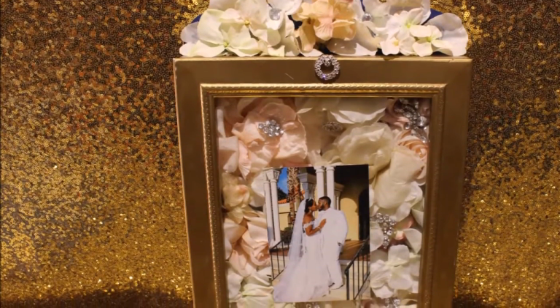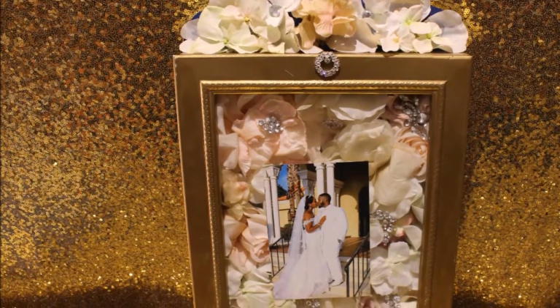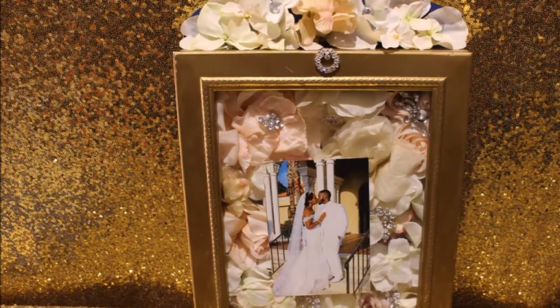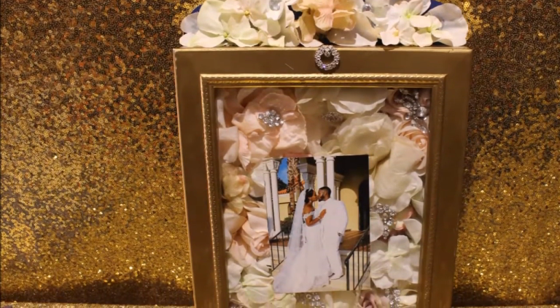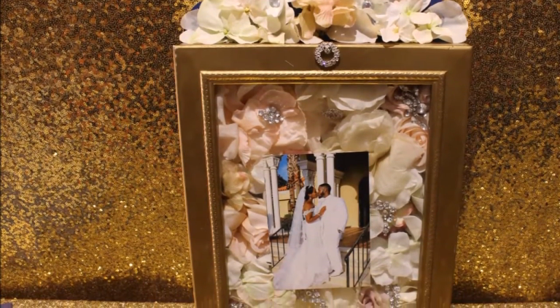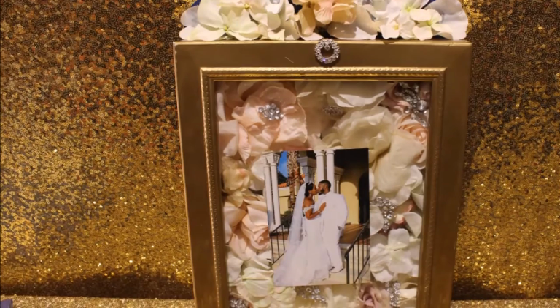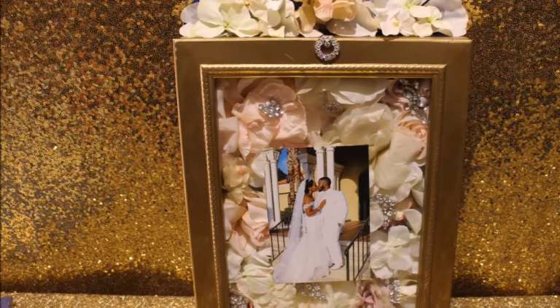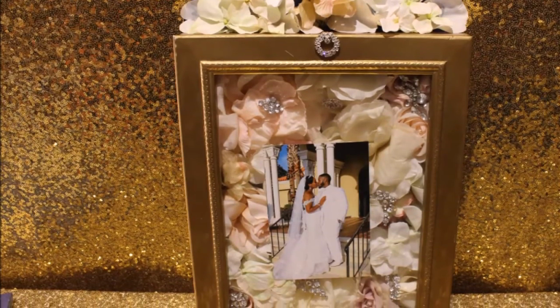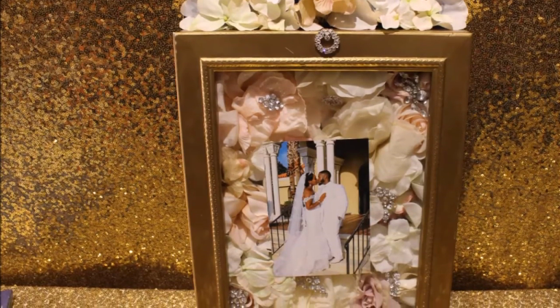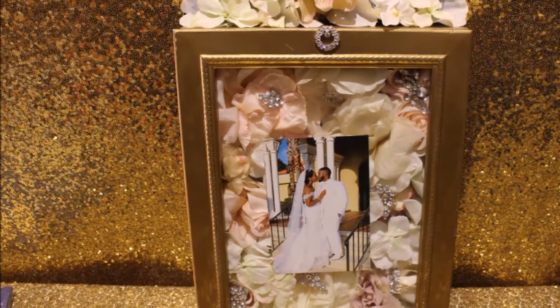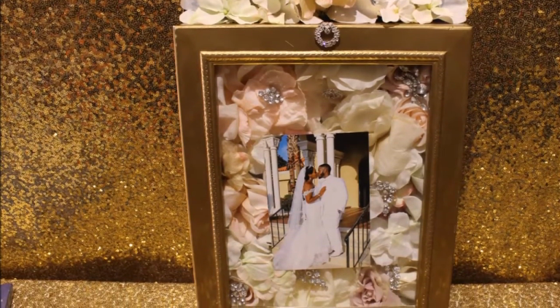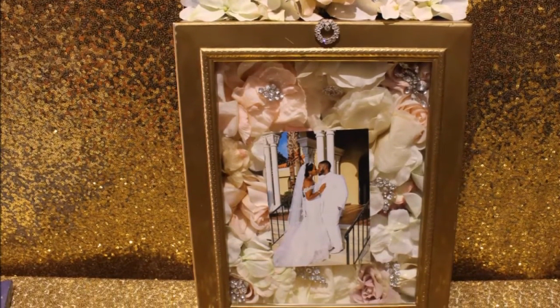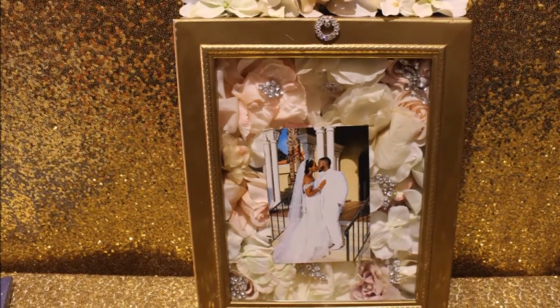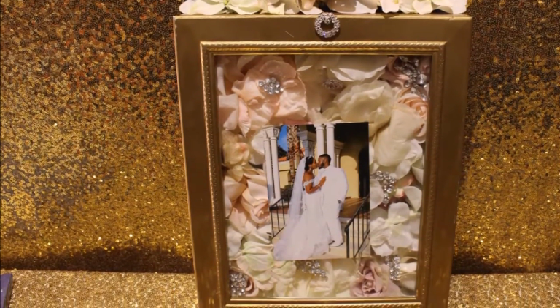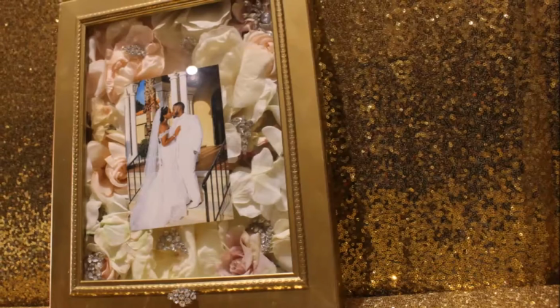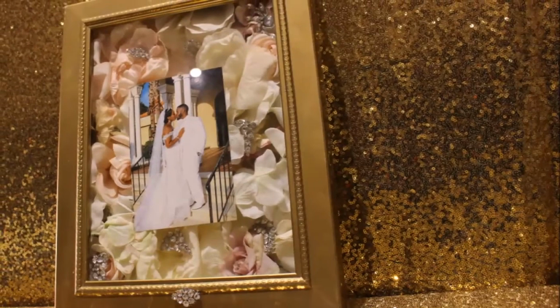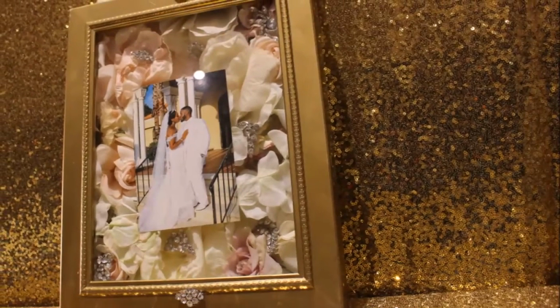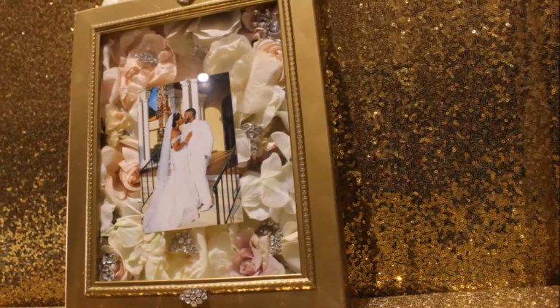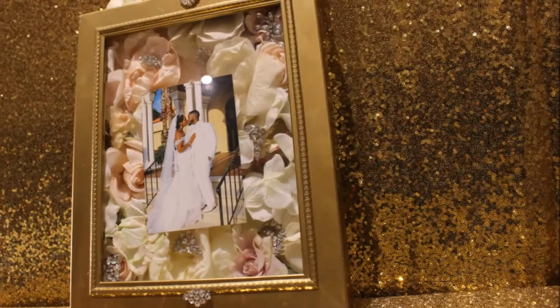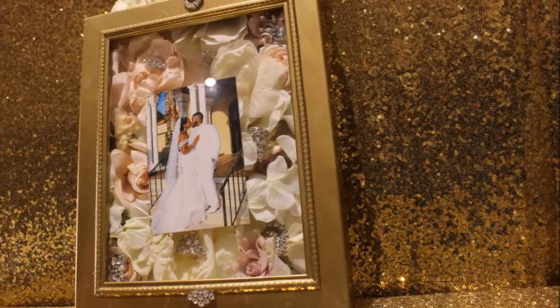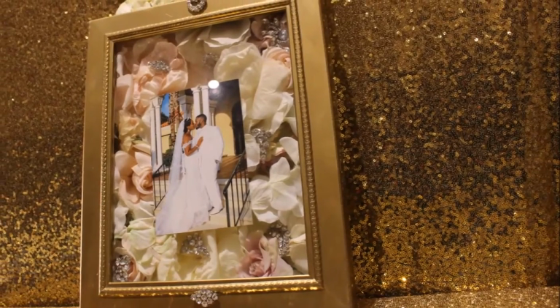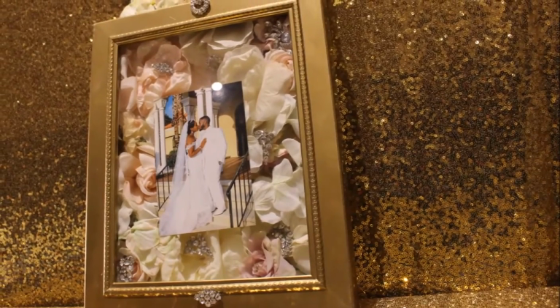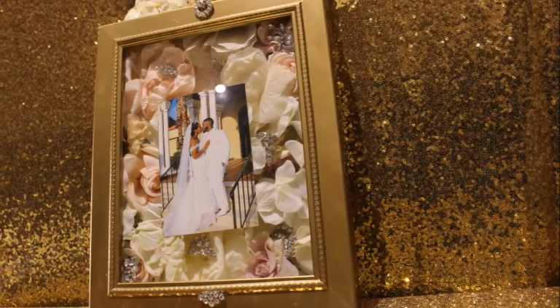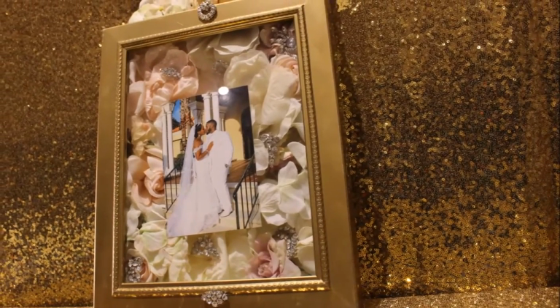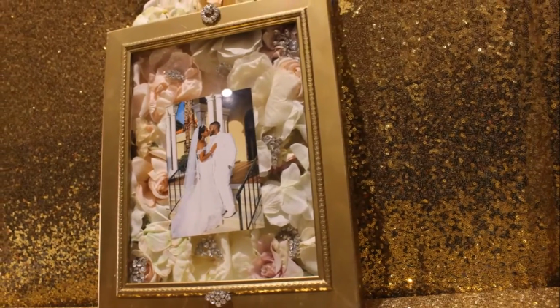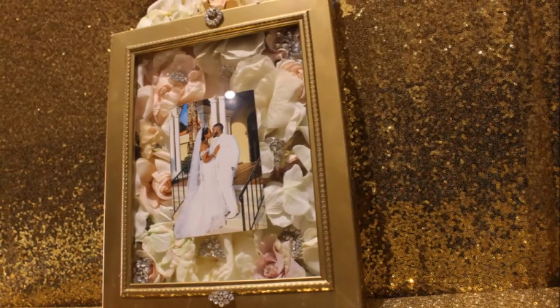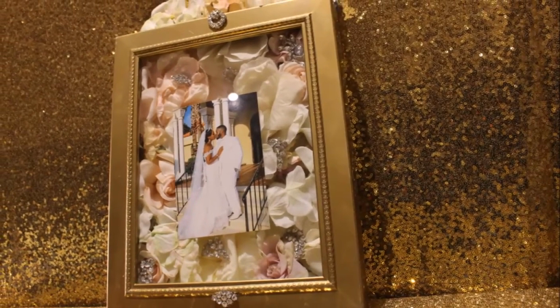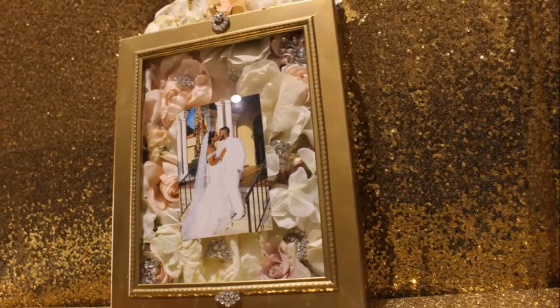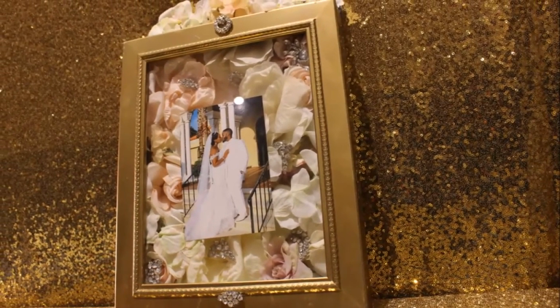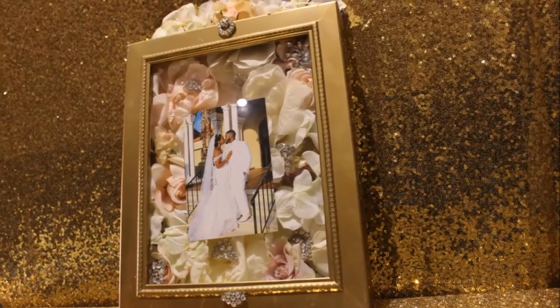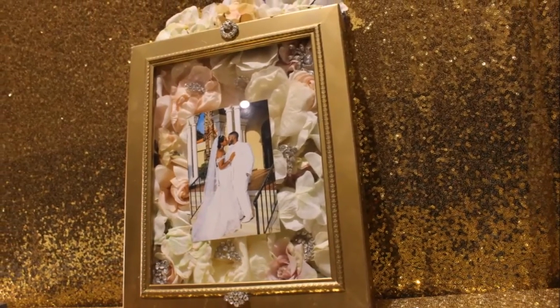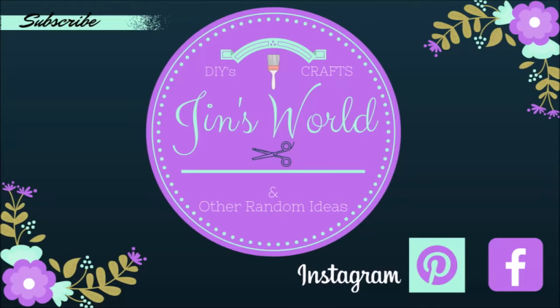This is the finished product. Of course, it's up to you how you want it to look — decorate it however you like, but this is what I came up with. I hope you like it. Thanks for watching.